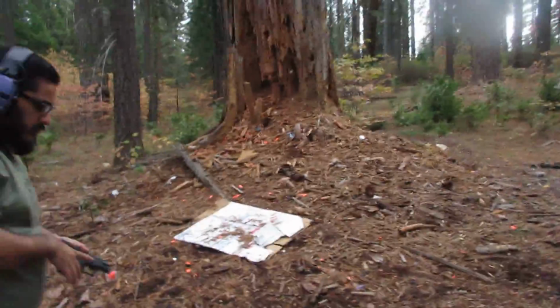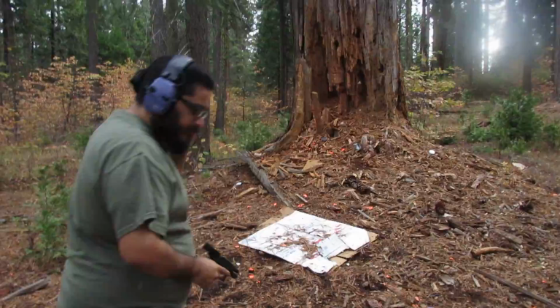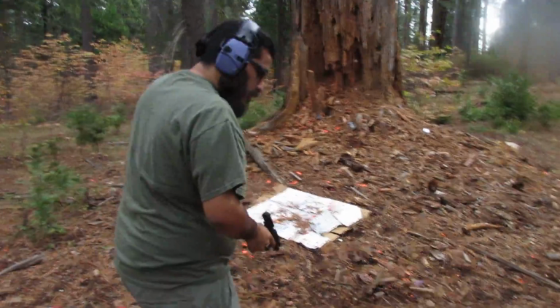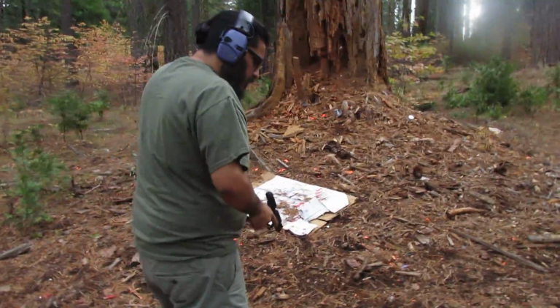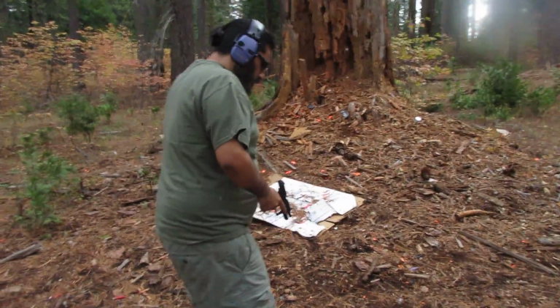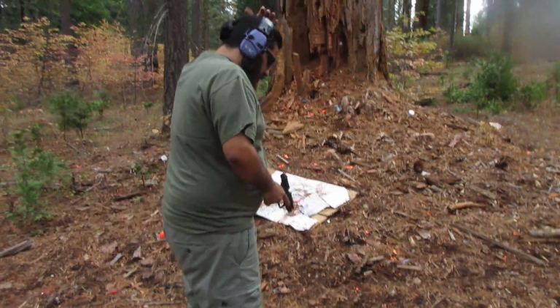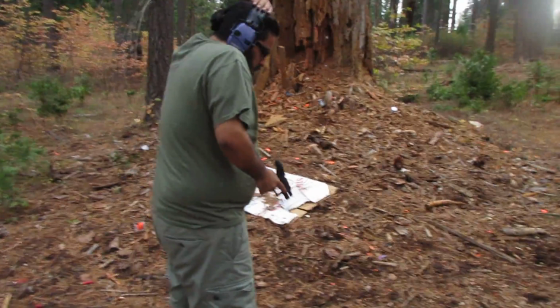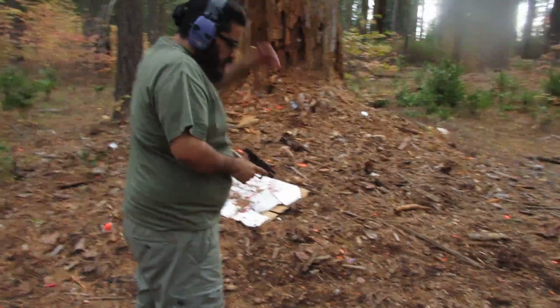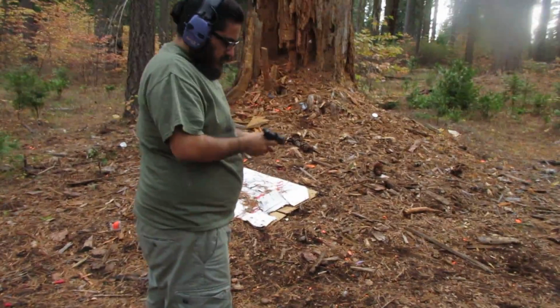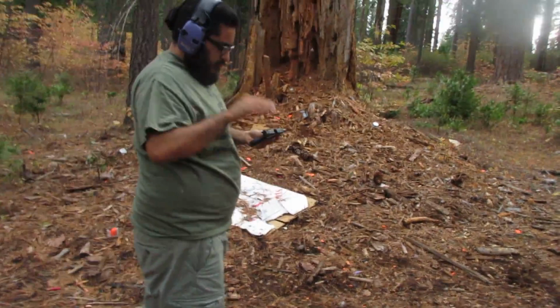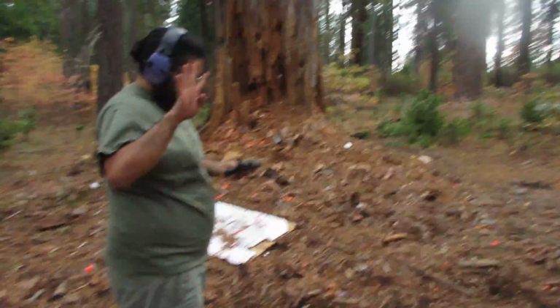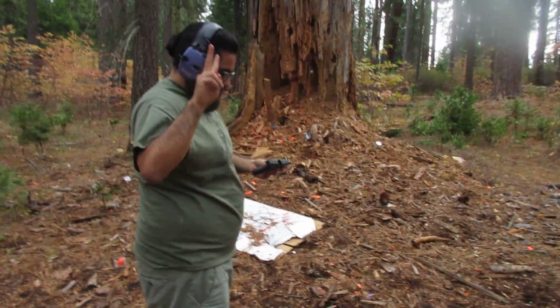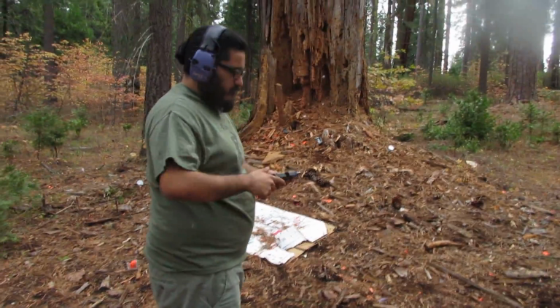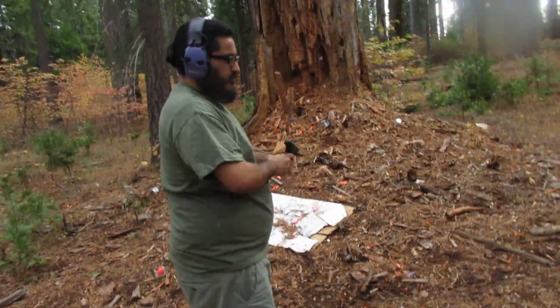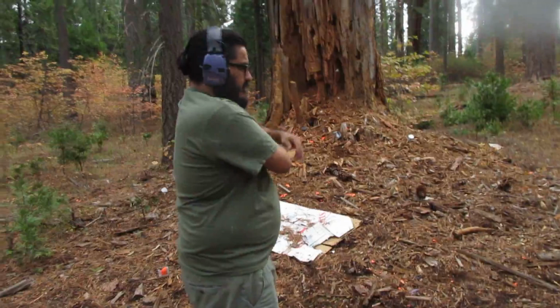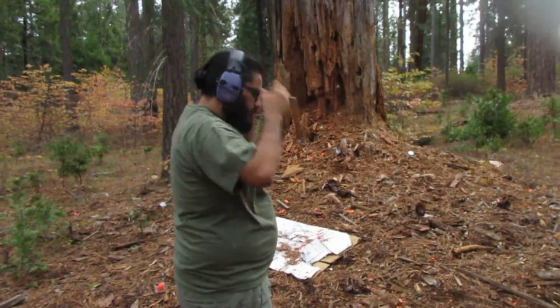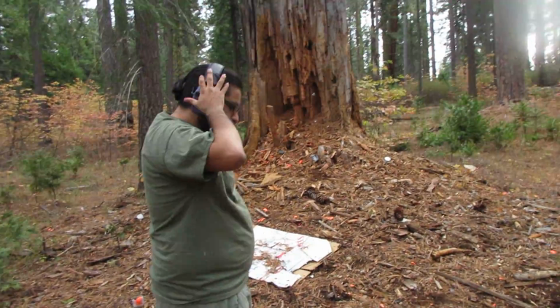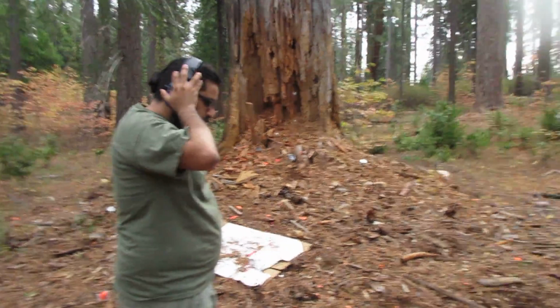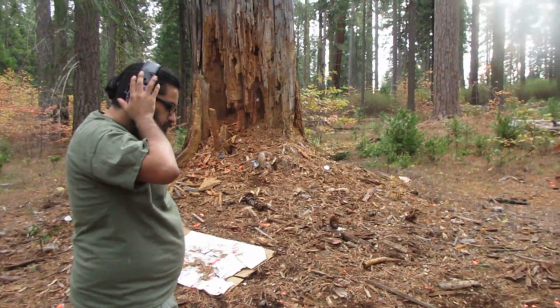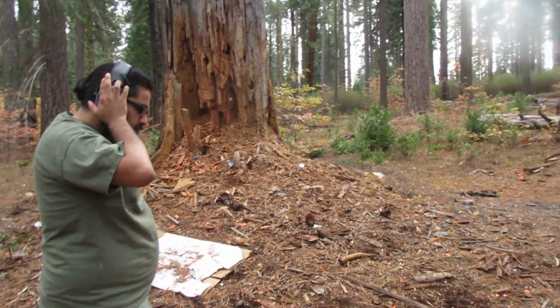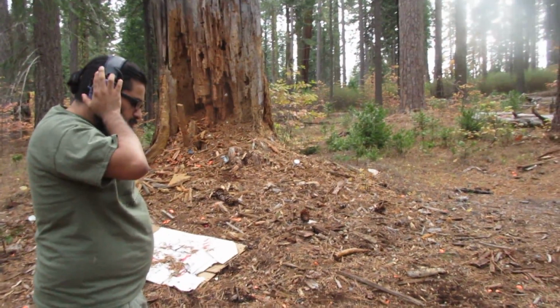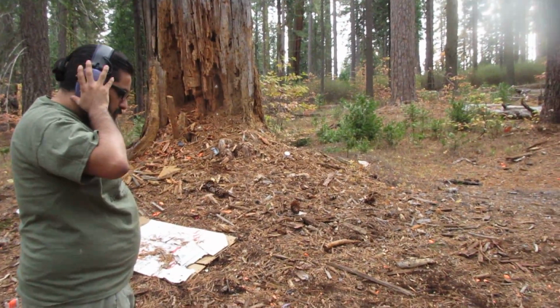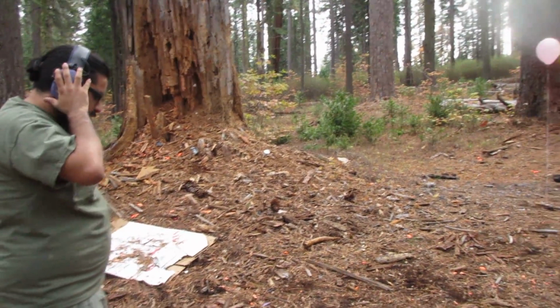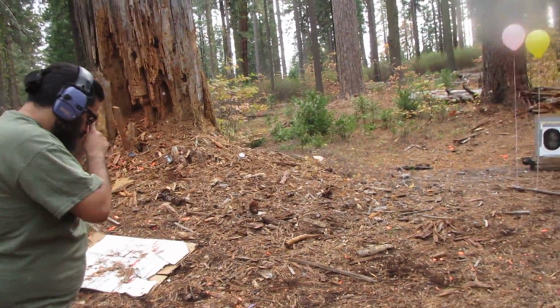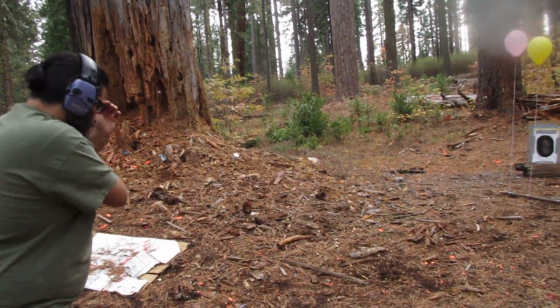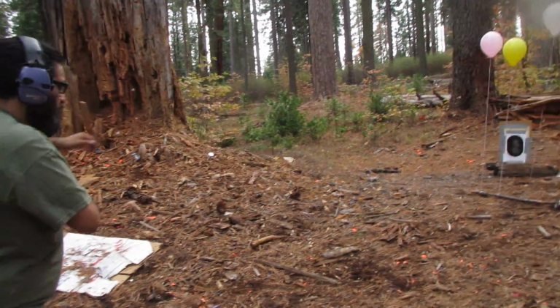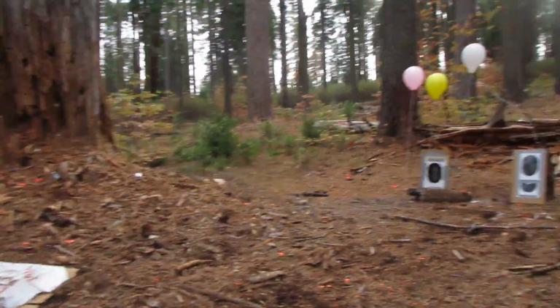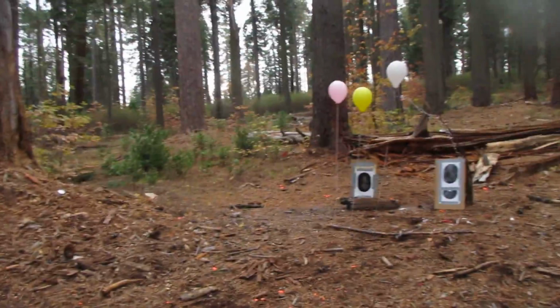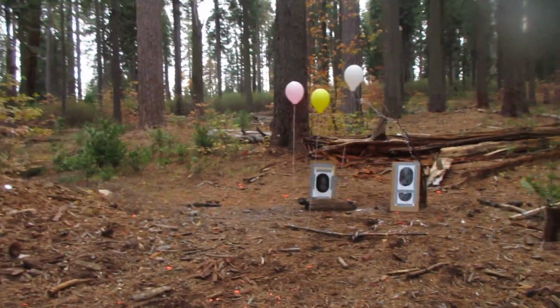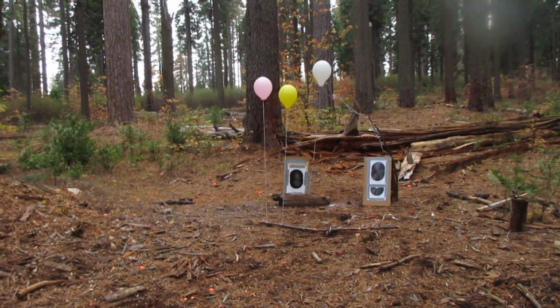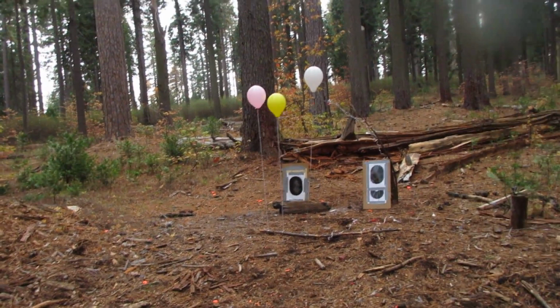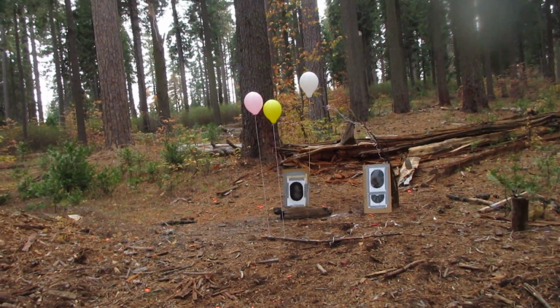We're shooting the Glock. What is this, brother? The Glock 42, .380 caliber, shooting at balloons. They are pink, yellow, and white in color.